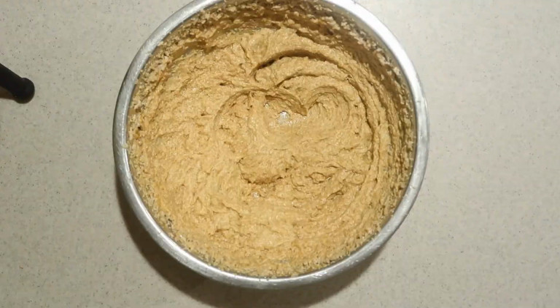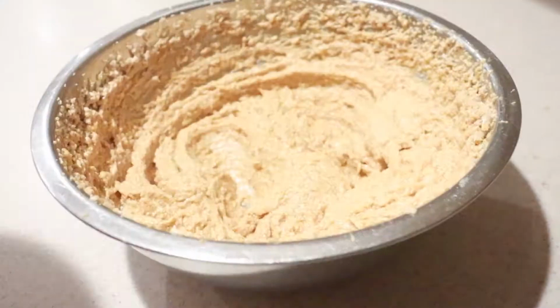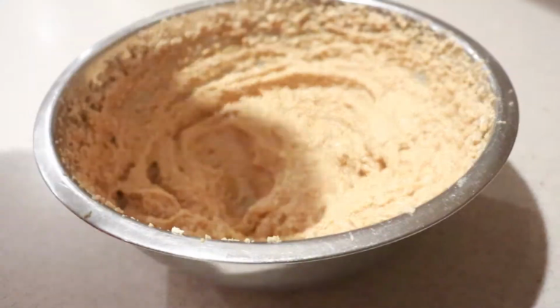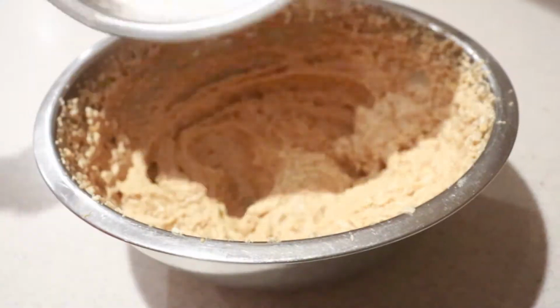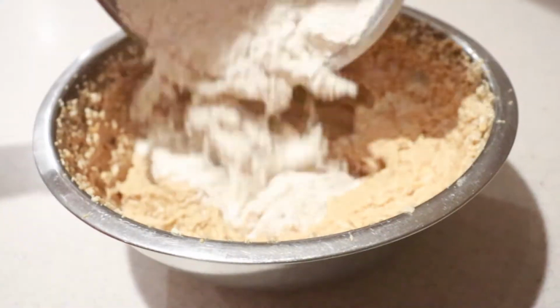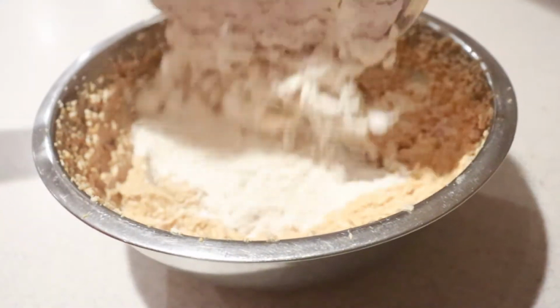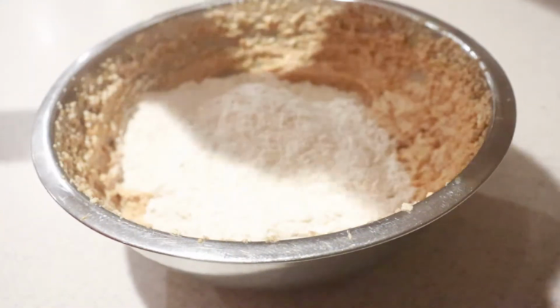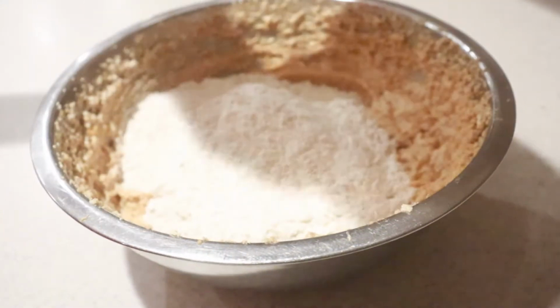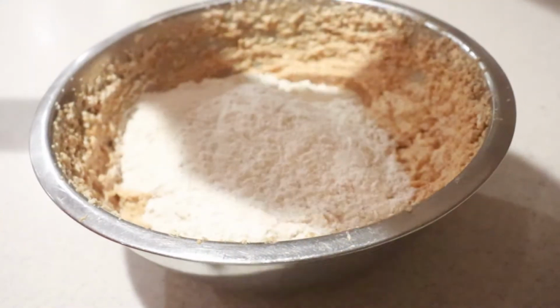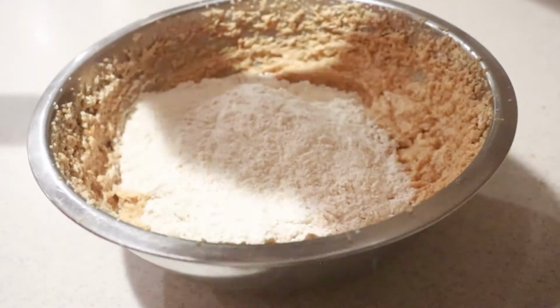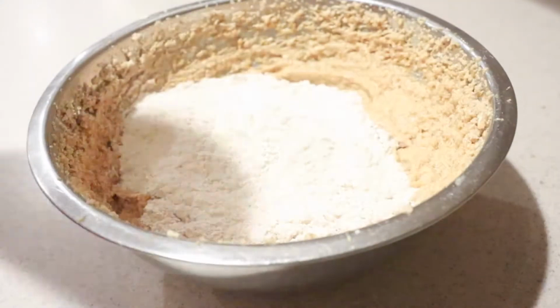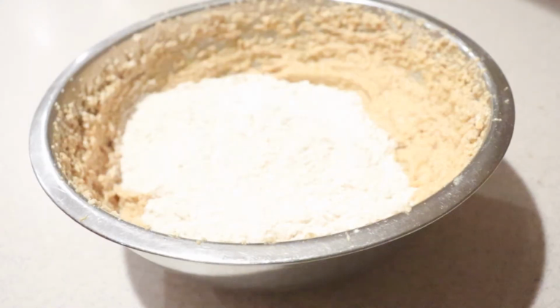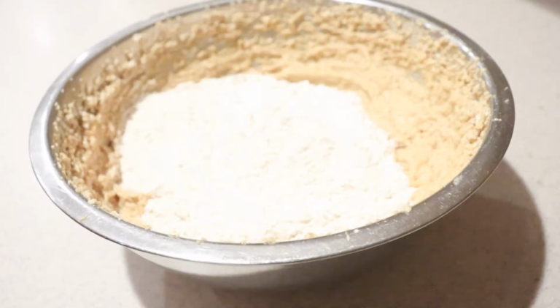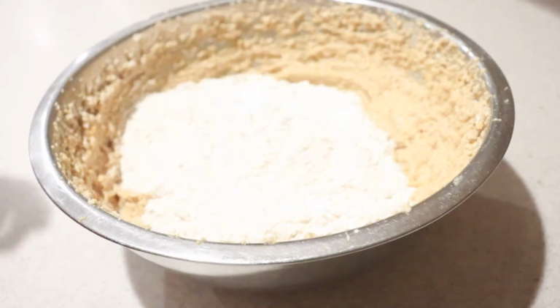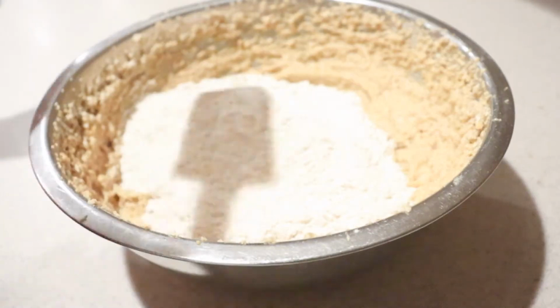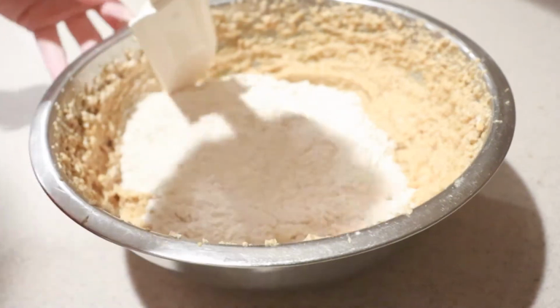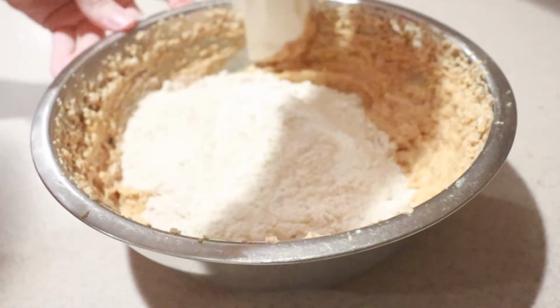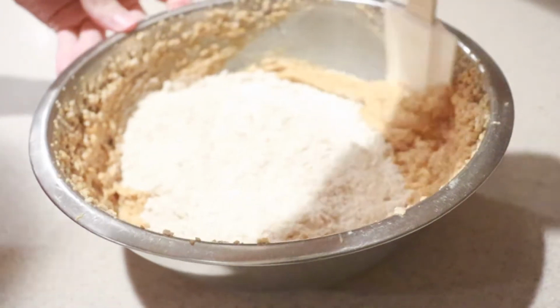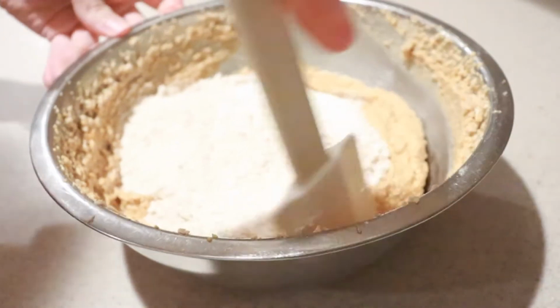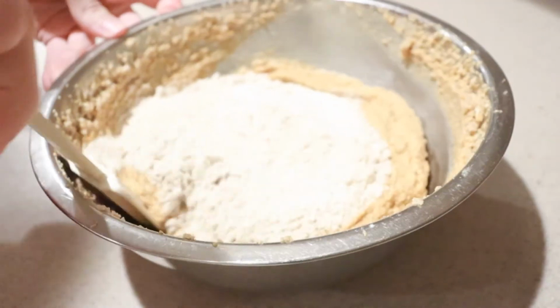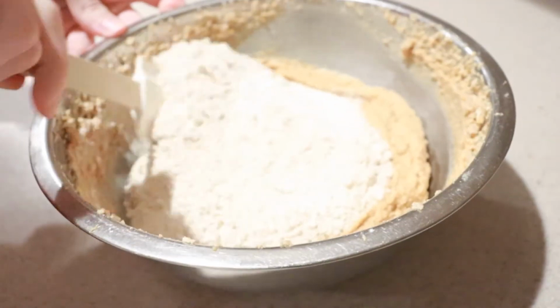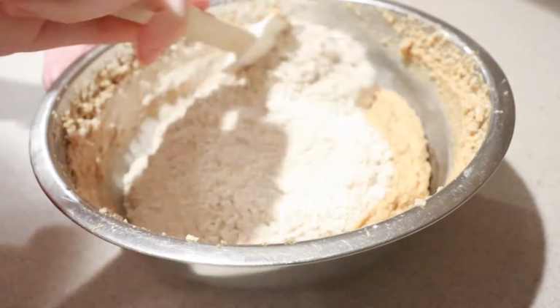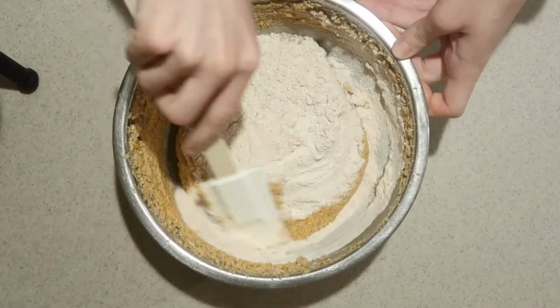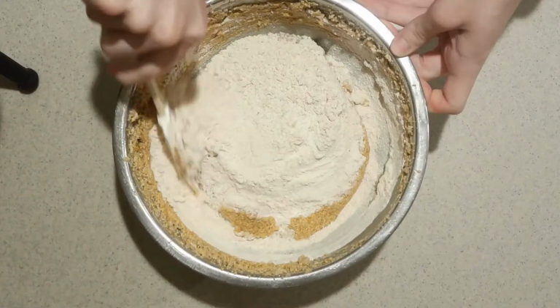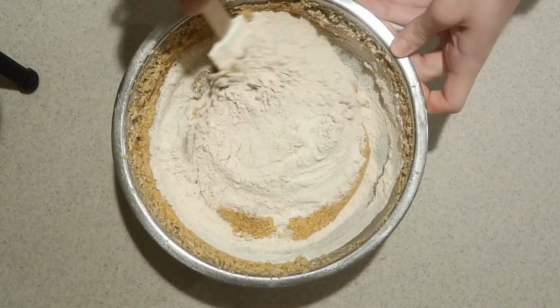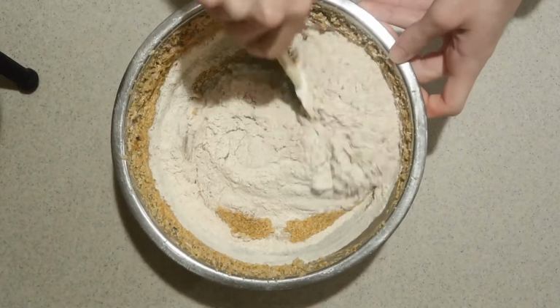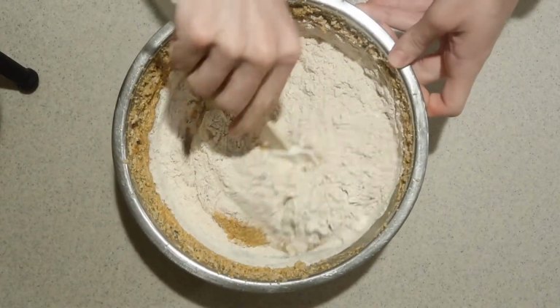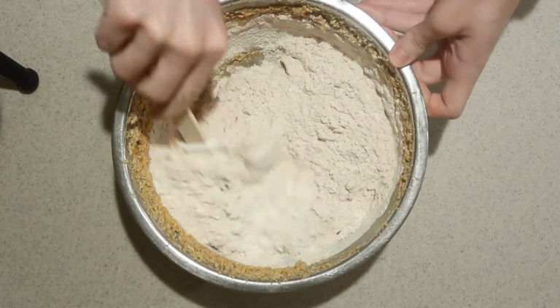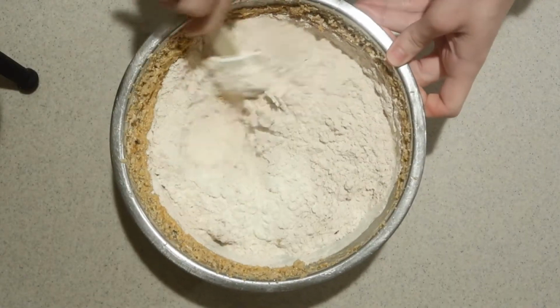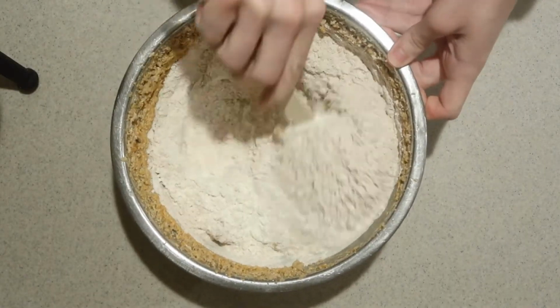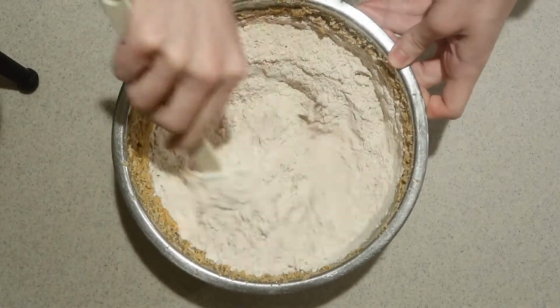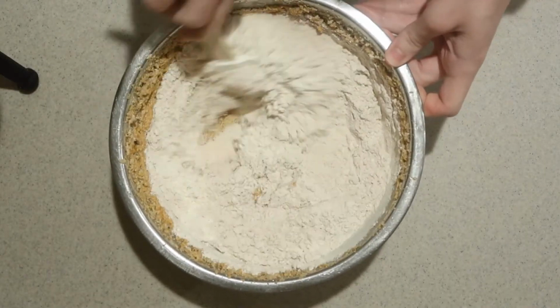Then add in the dry ingredients and mix them by hand until they're just combined. Don't over mix the batter.